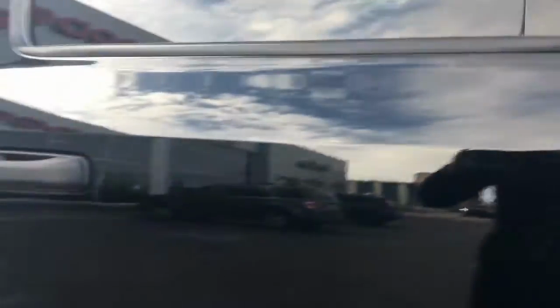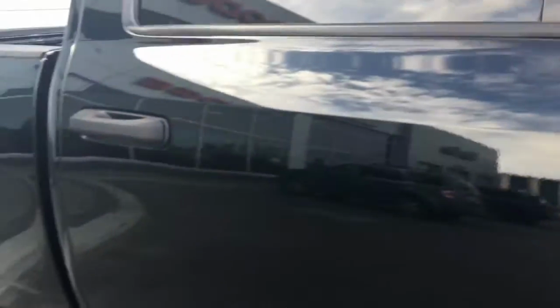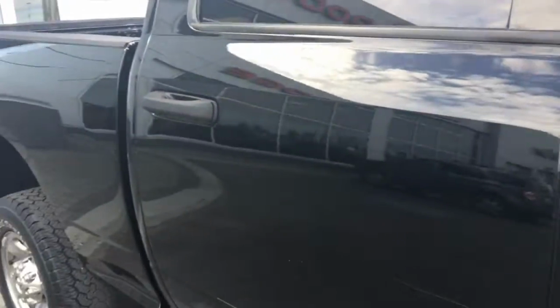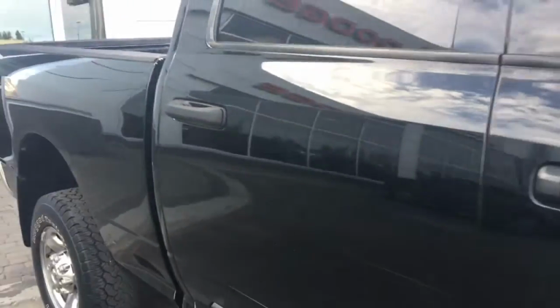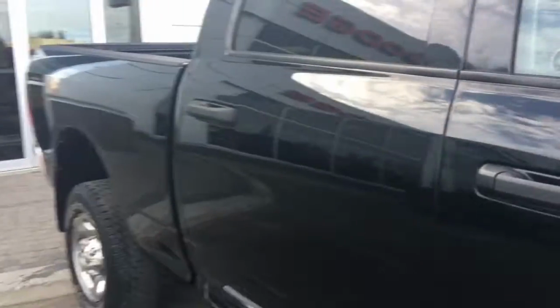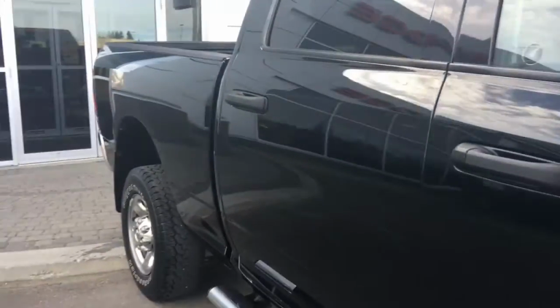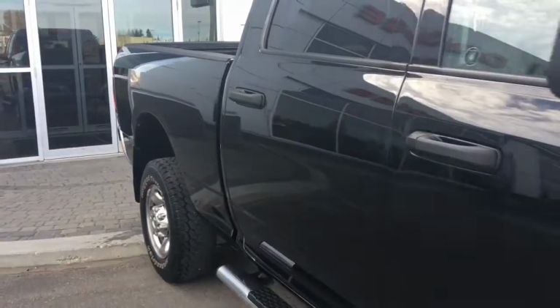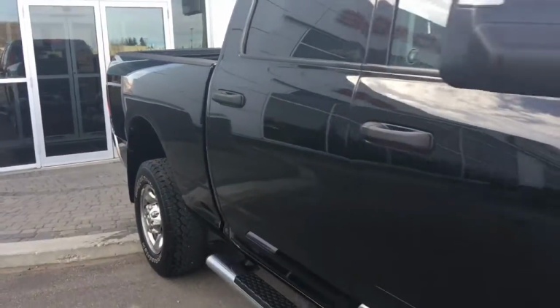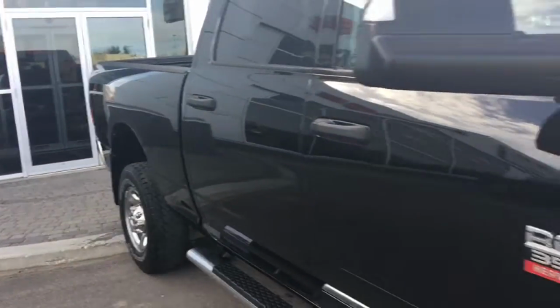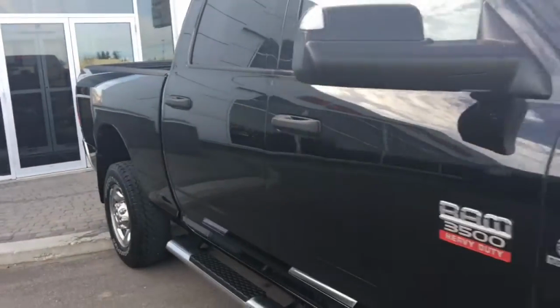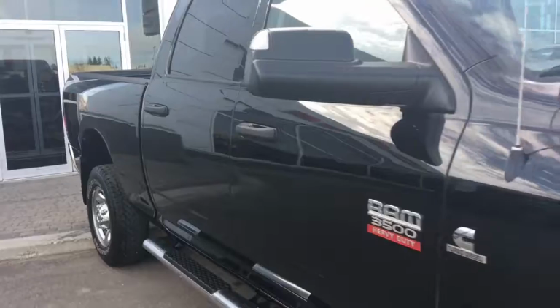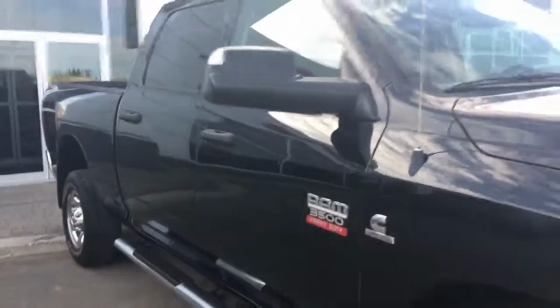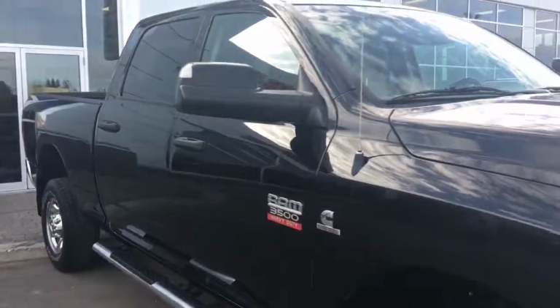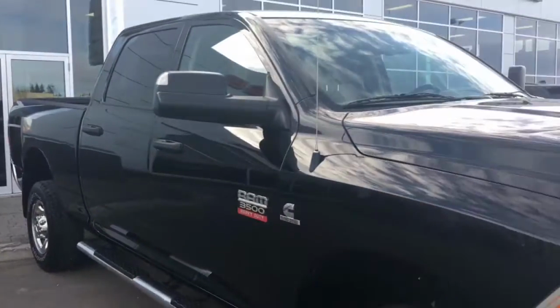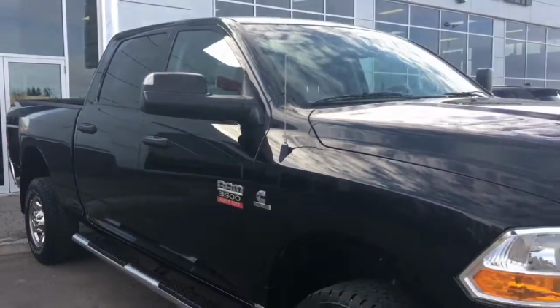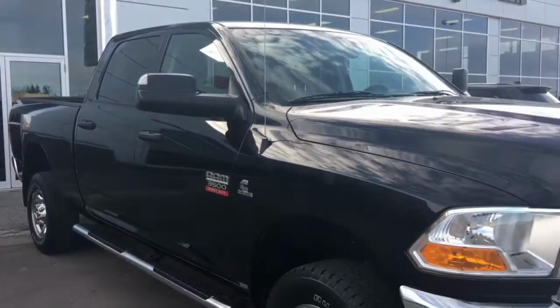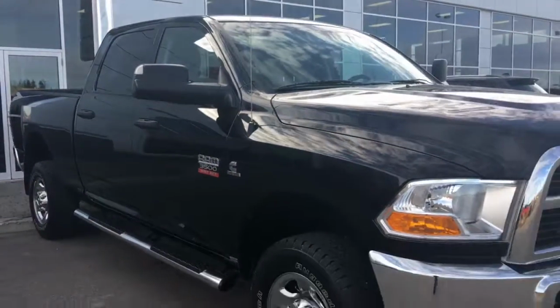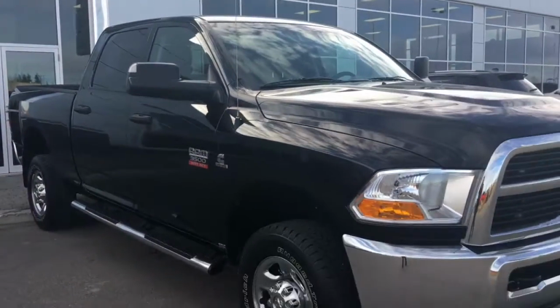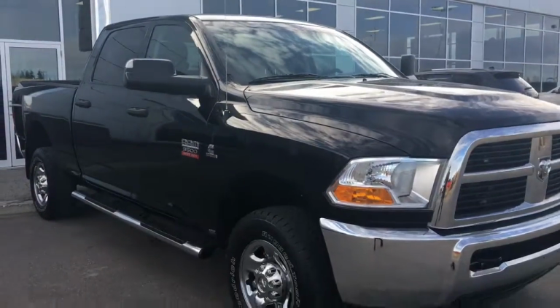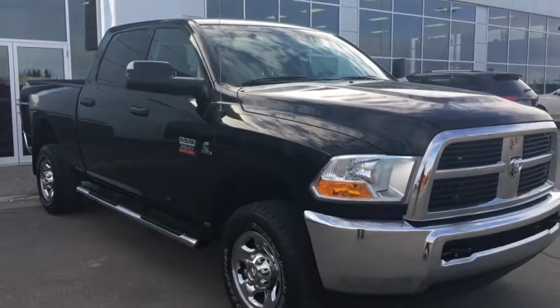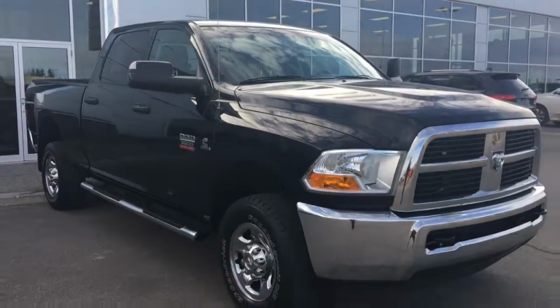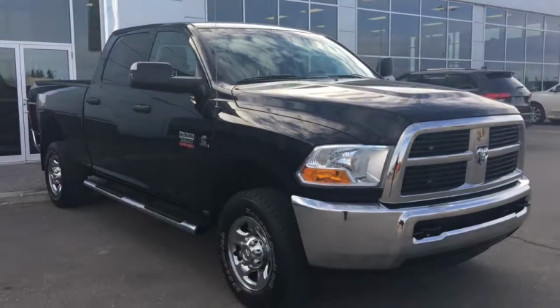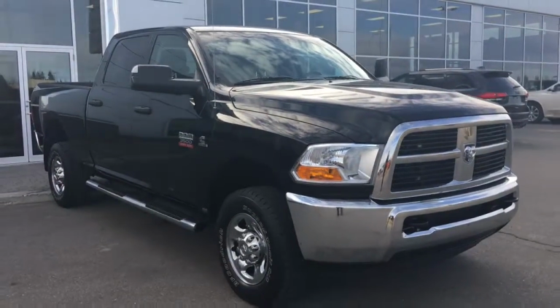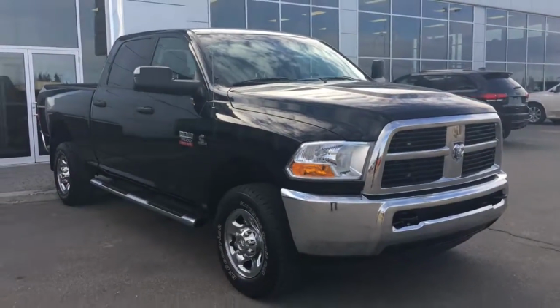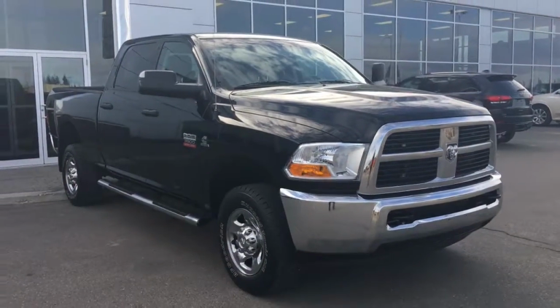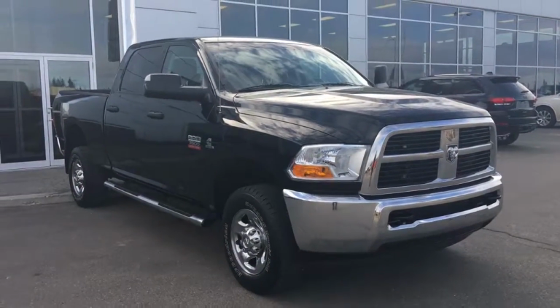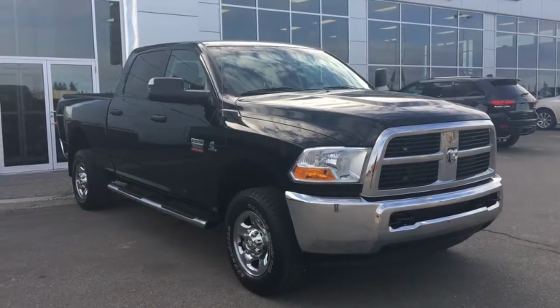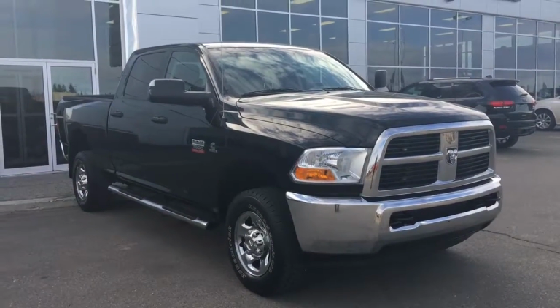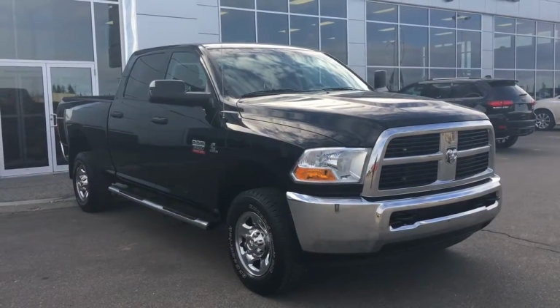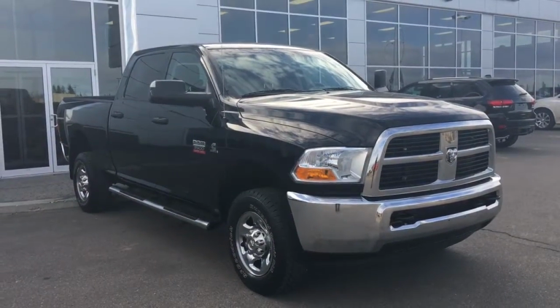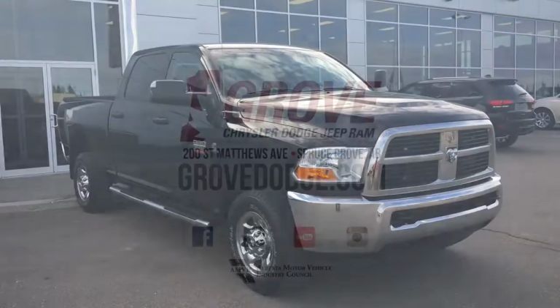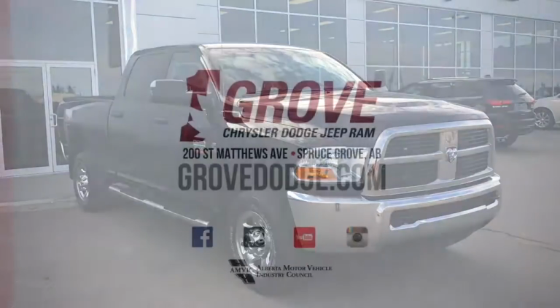So if you'd like to take this gorgeous 3500 for a test drive, we're located at 200 St. Matthews Avenue in Prusgrove, Alberta, and hopefully we'll see you soon. Take care.